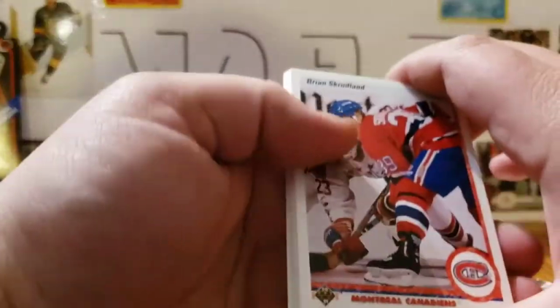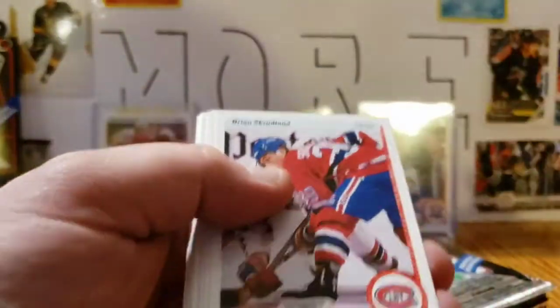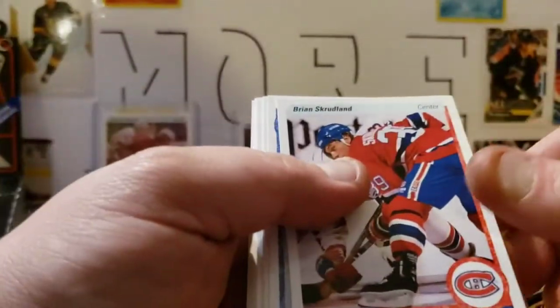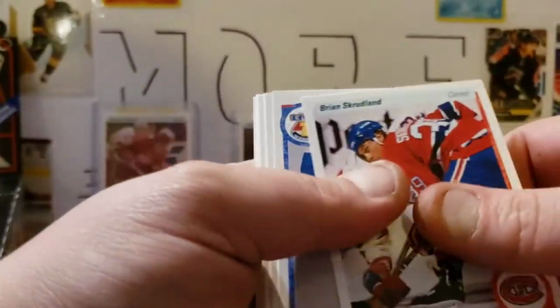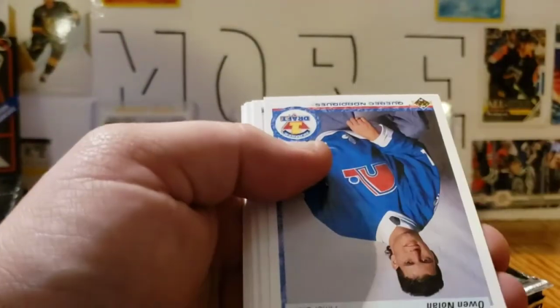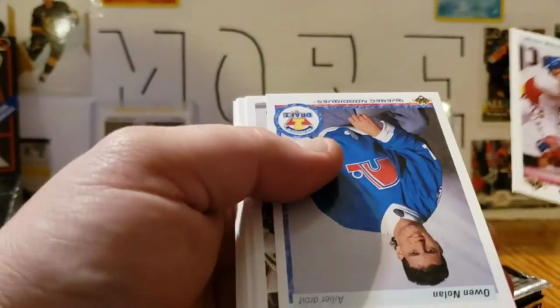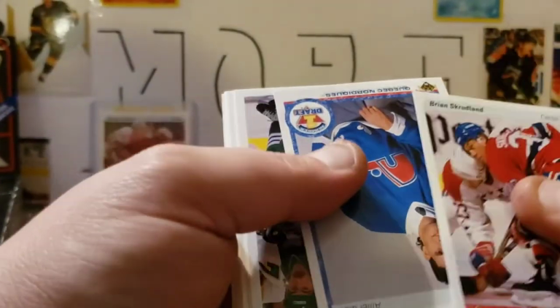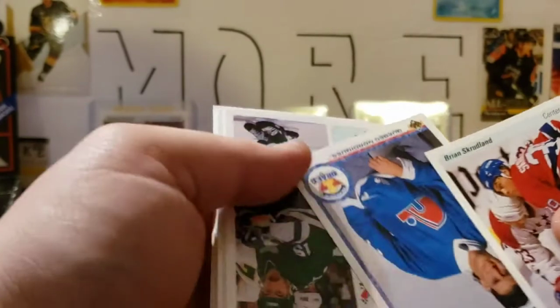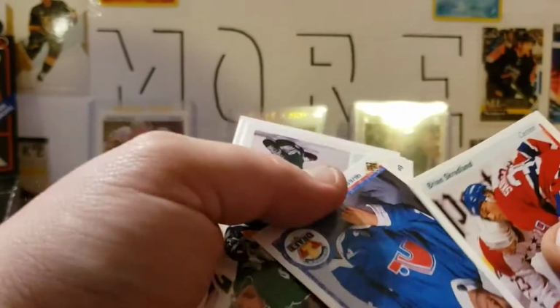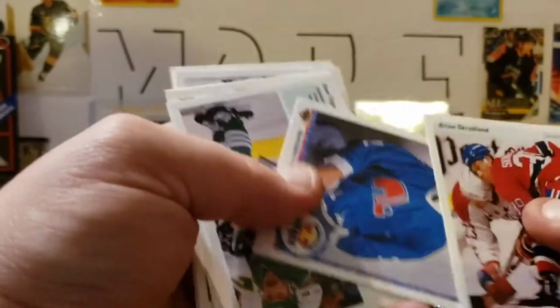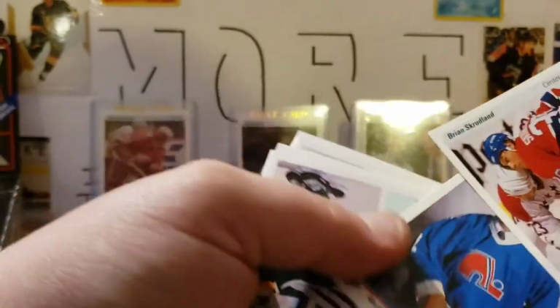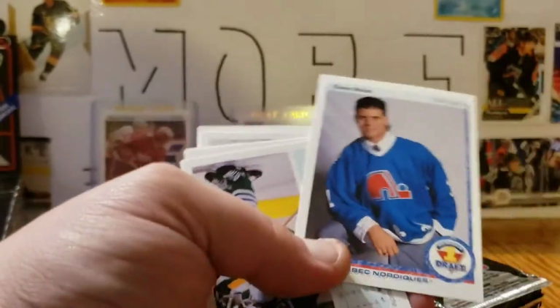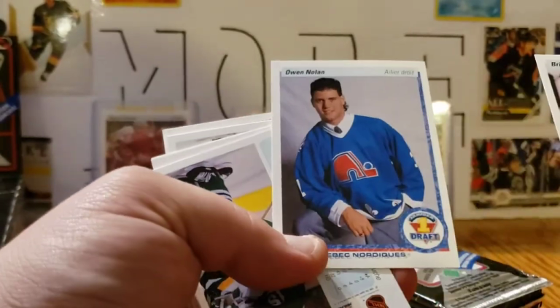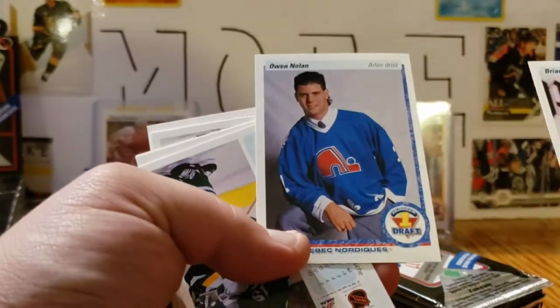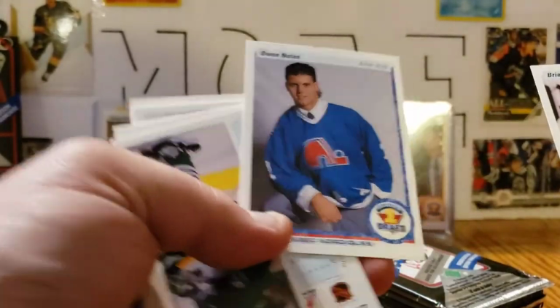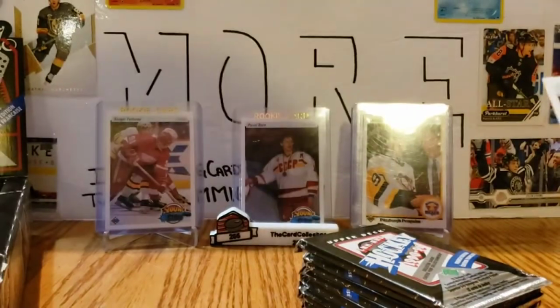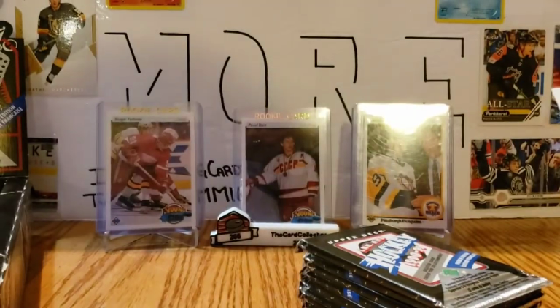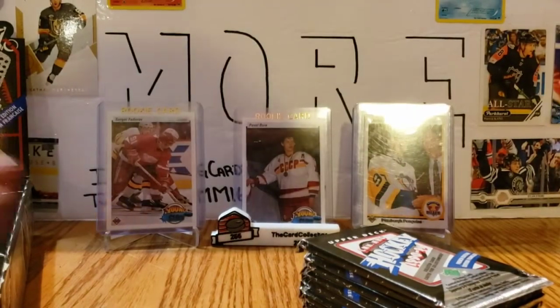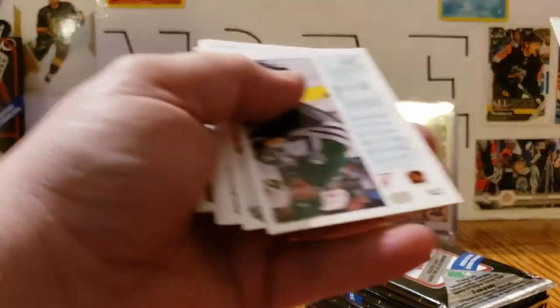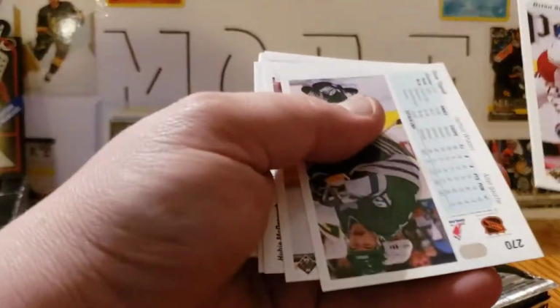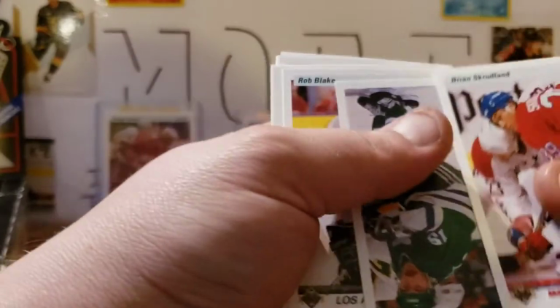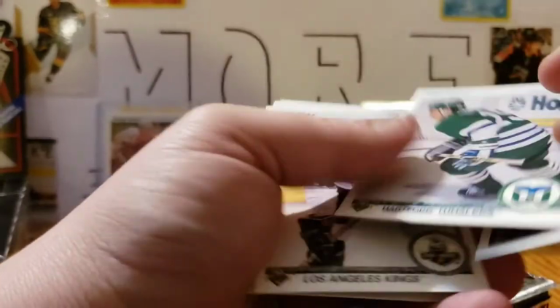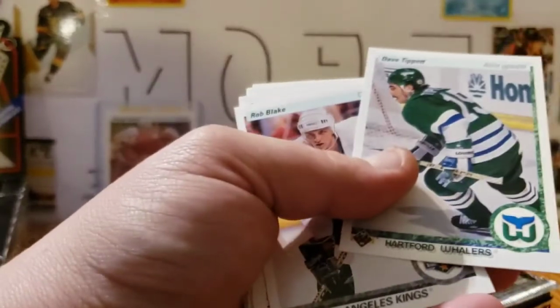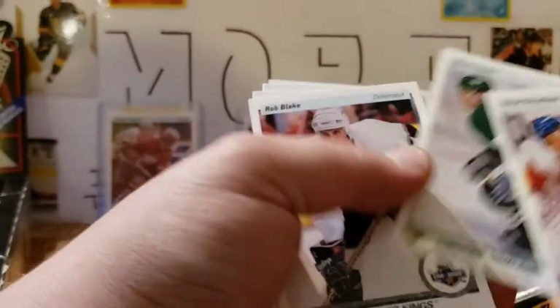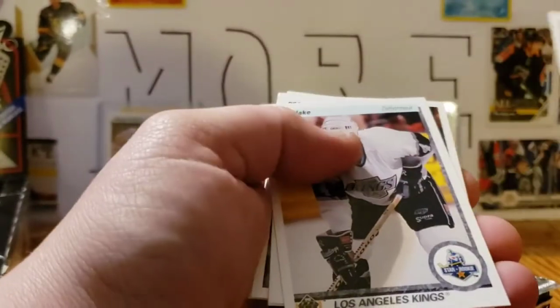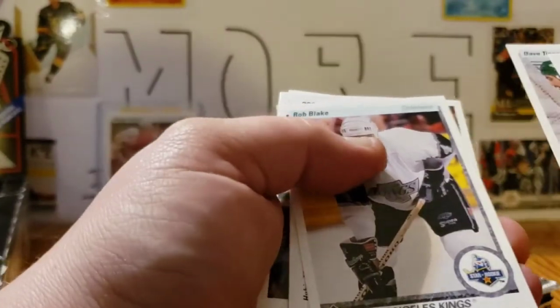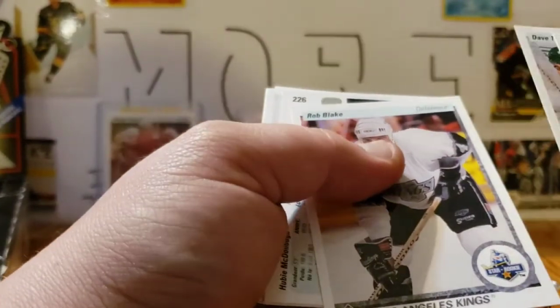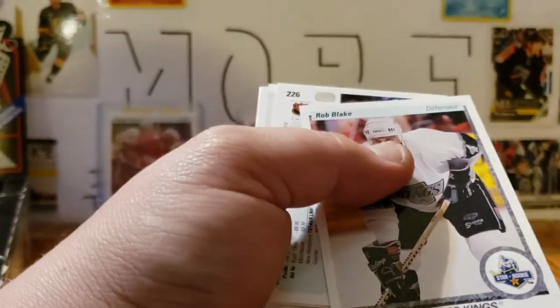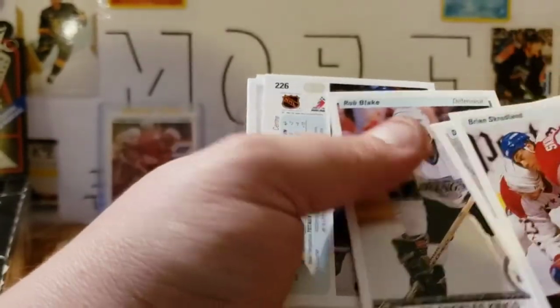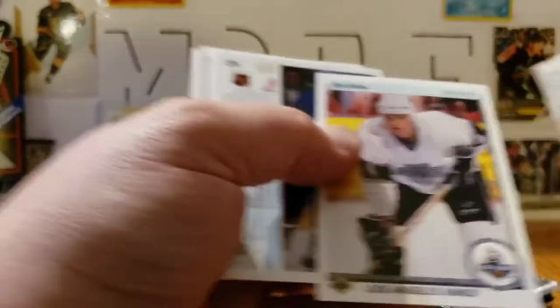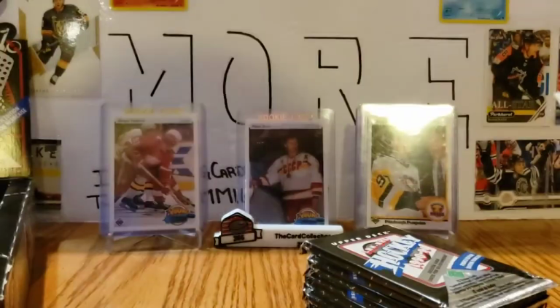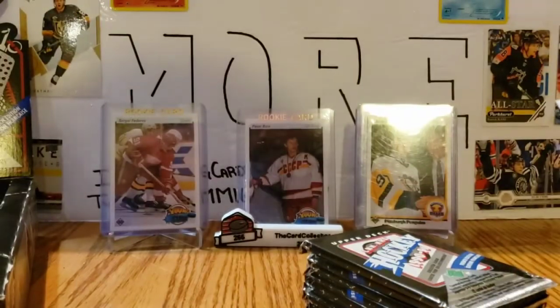It's a conspiracy, I tell you! Brian Skrudland... oh there we go. Nolan — Owen Nolan rookie, number one draft pick — I'll take that. Dave Tippett. Rob Blake rookie — another good one.